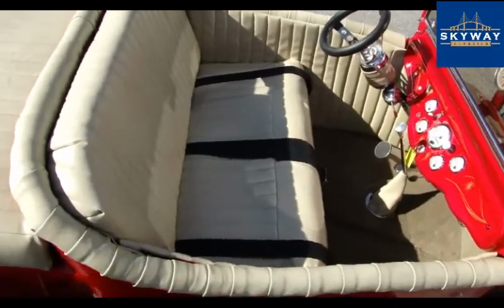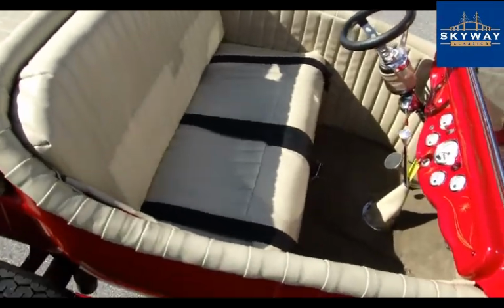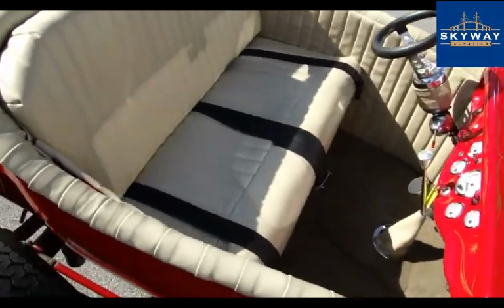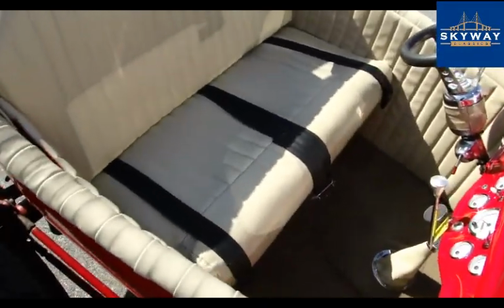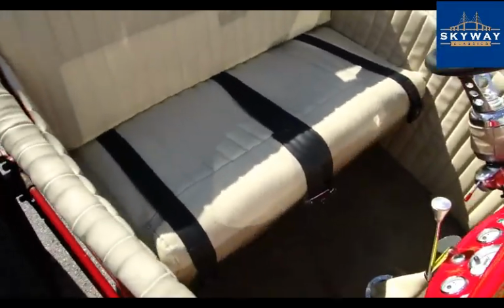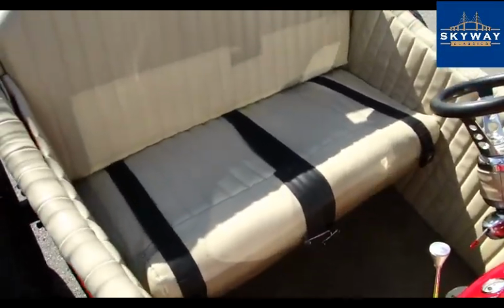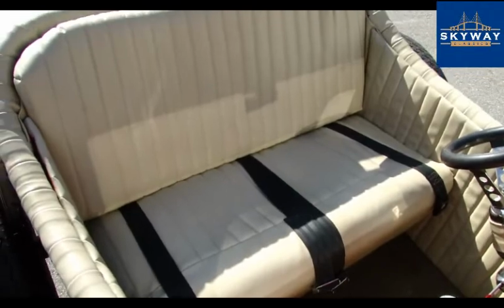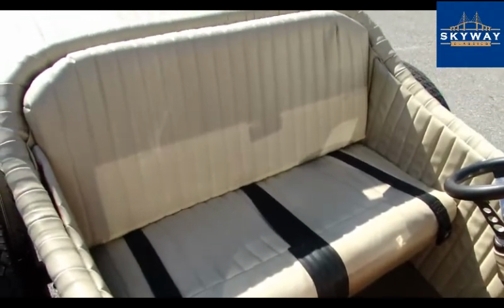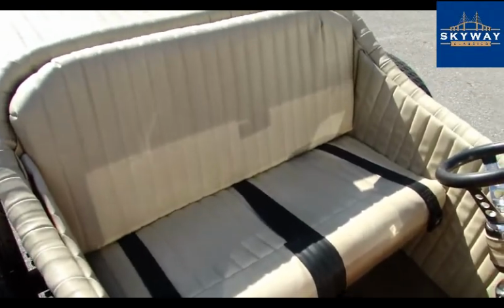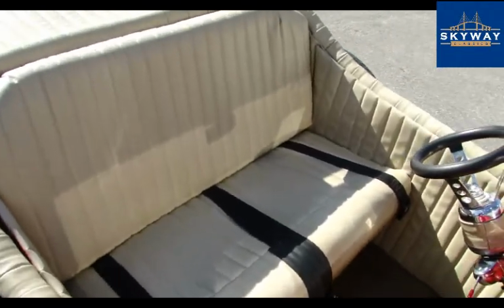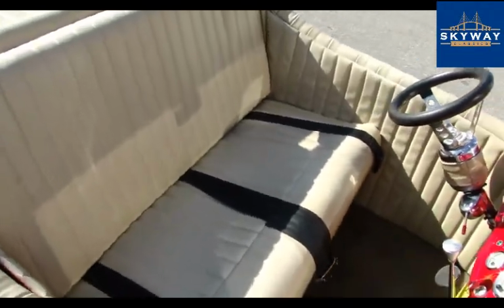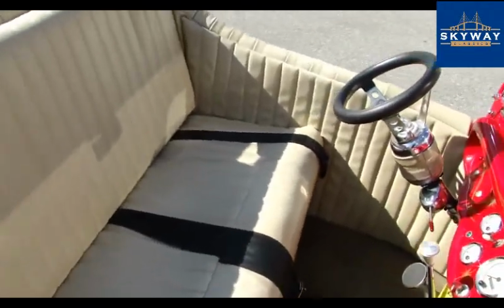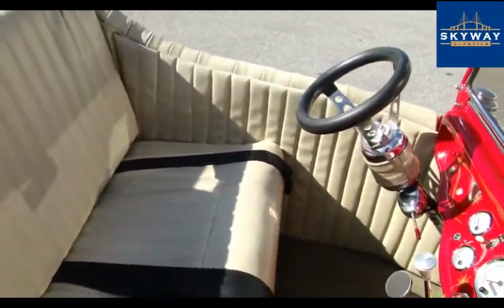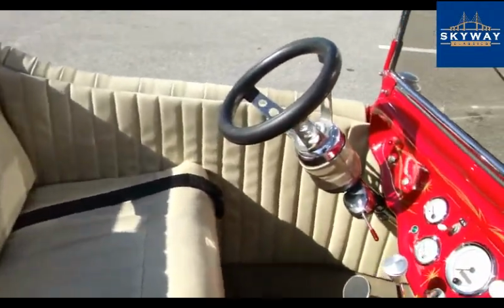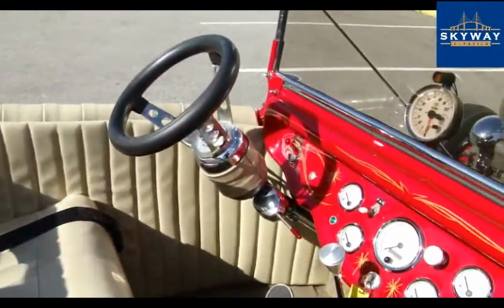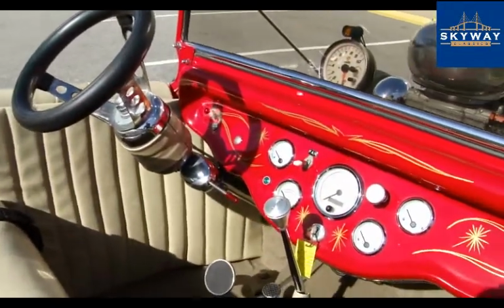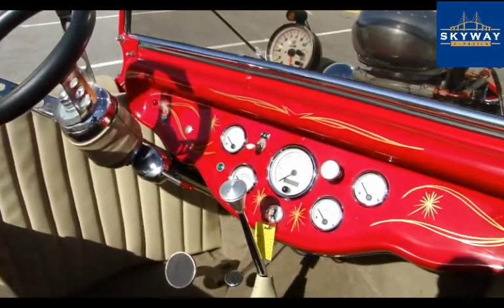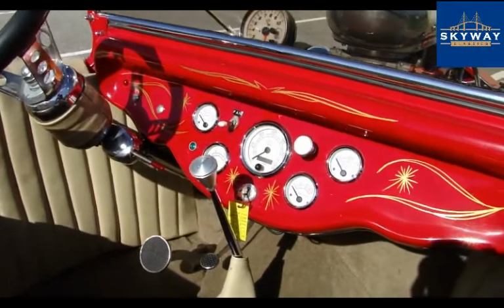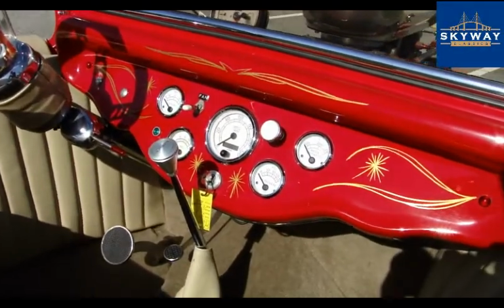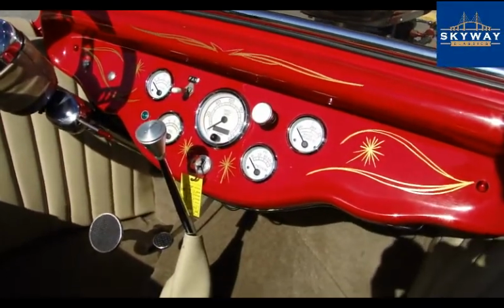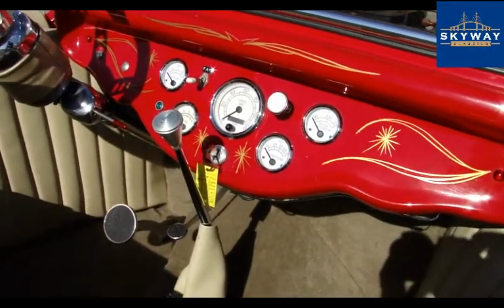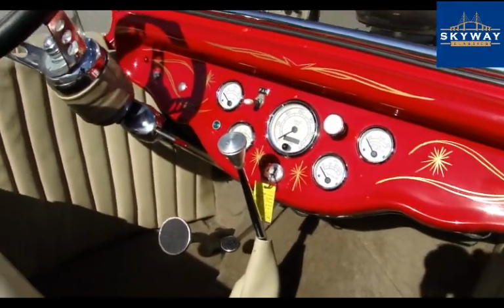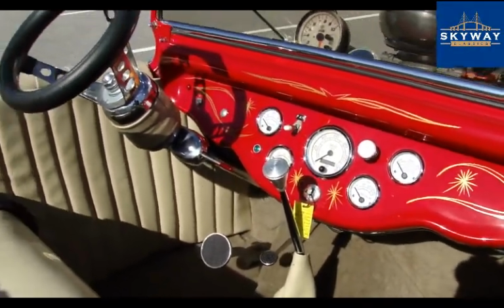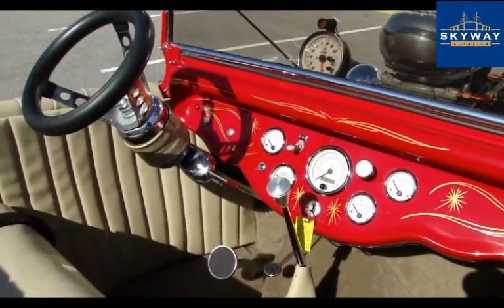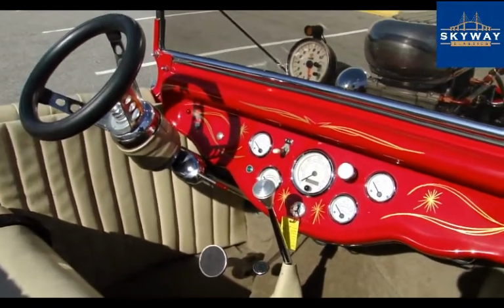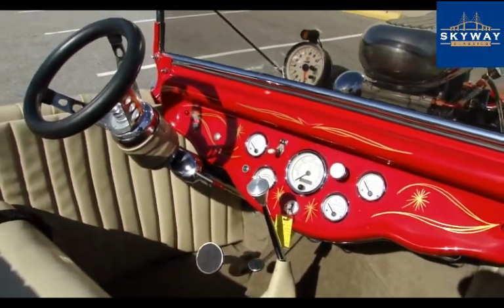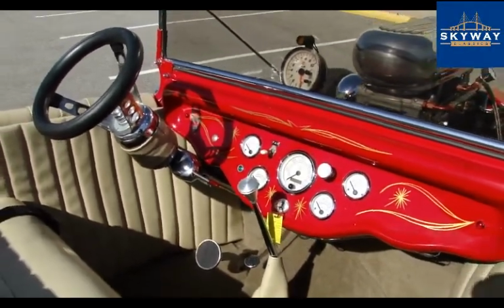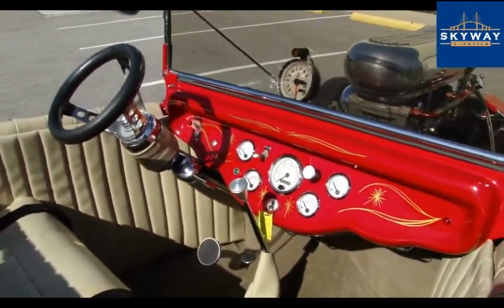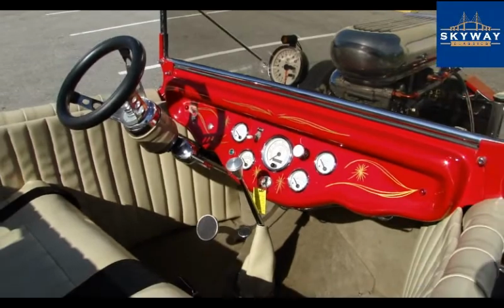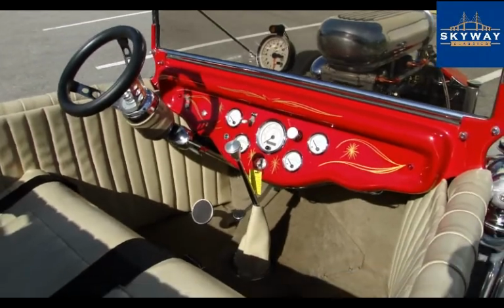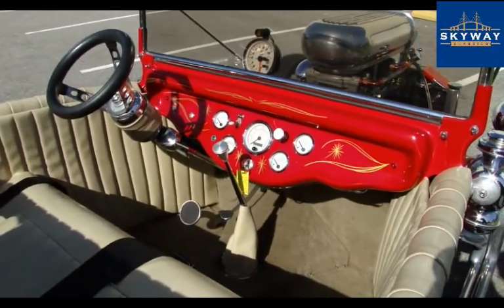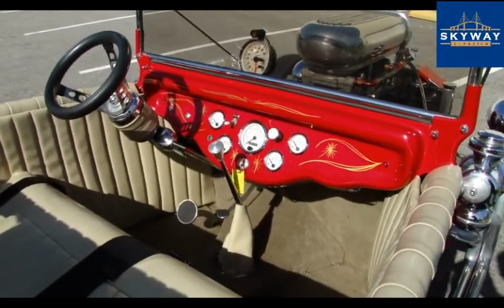On to the interior — you can see it's in very, very good shape. Clean, simple. It's got the VDO gauges and the low car shifter. It does have a tilt steering column to get the wheel out of the way, helping getting in and out a little easier.